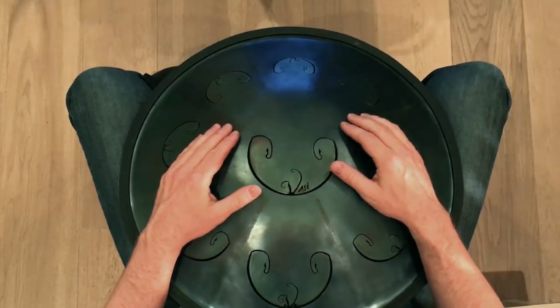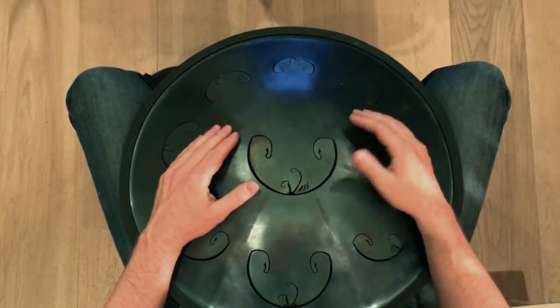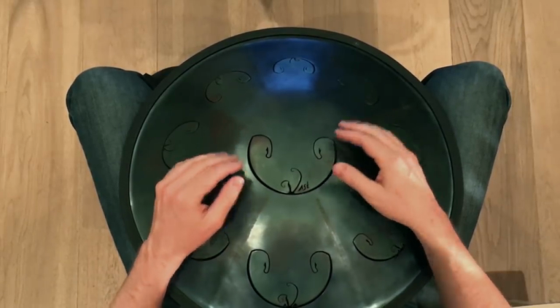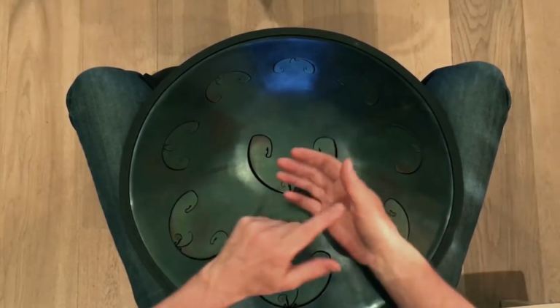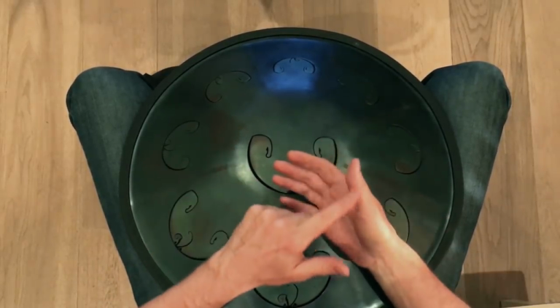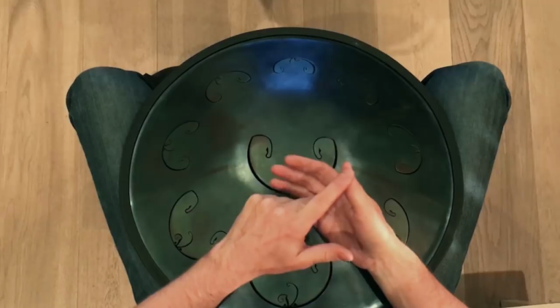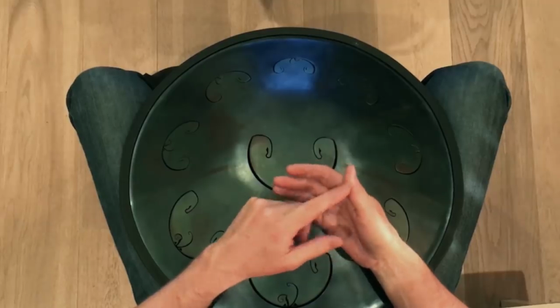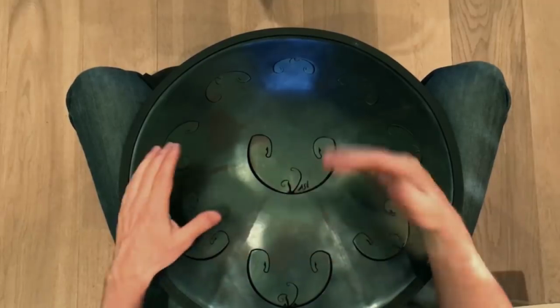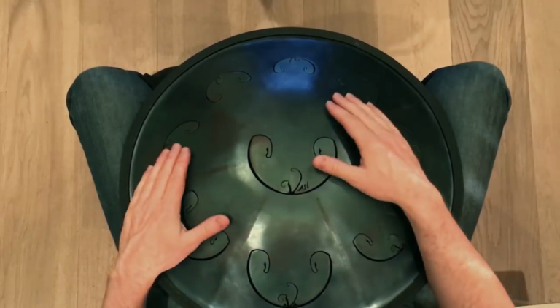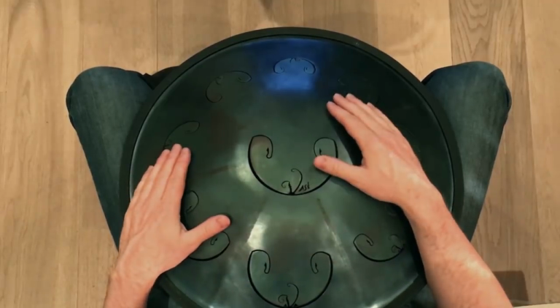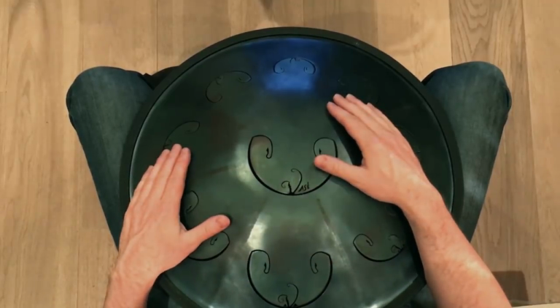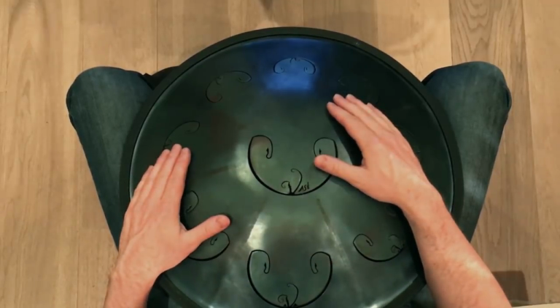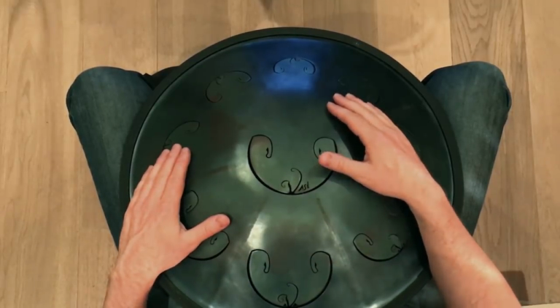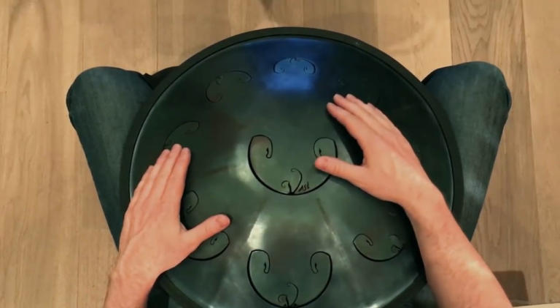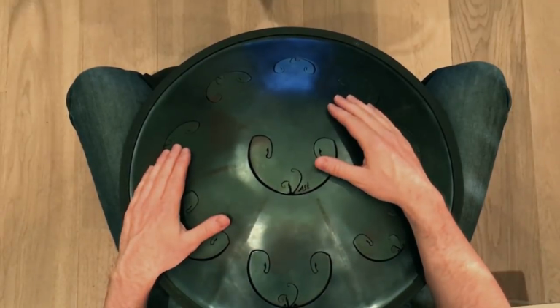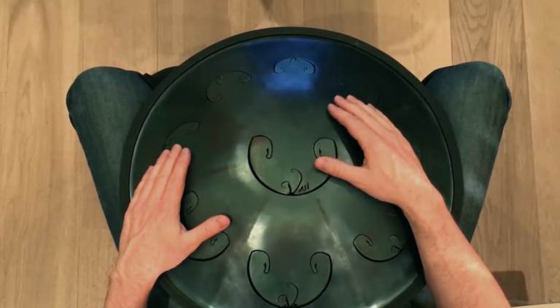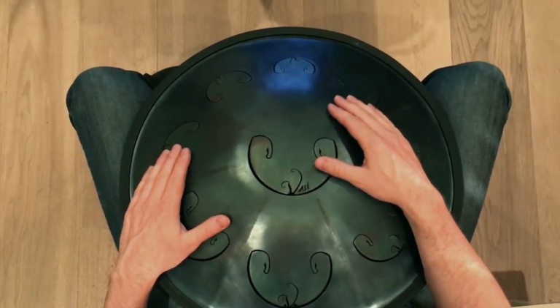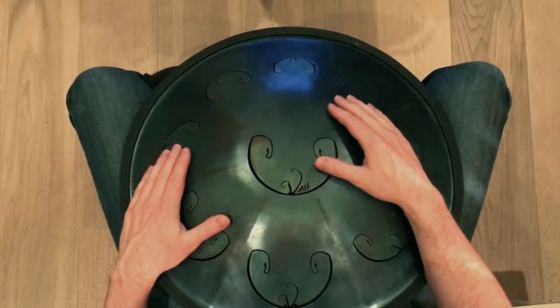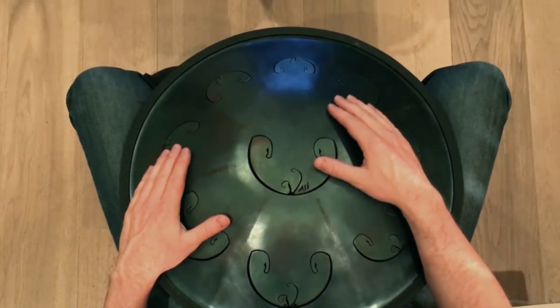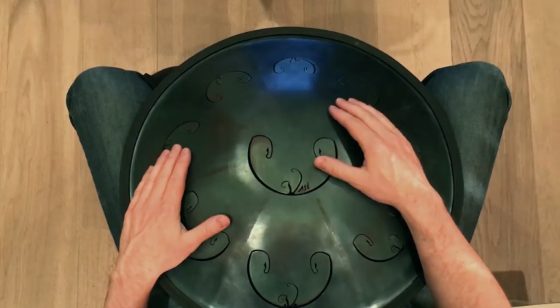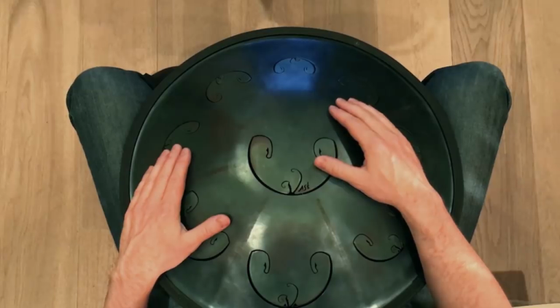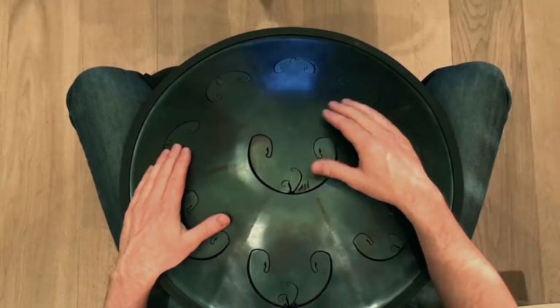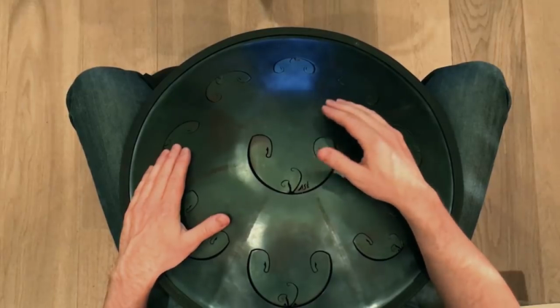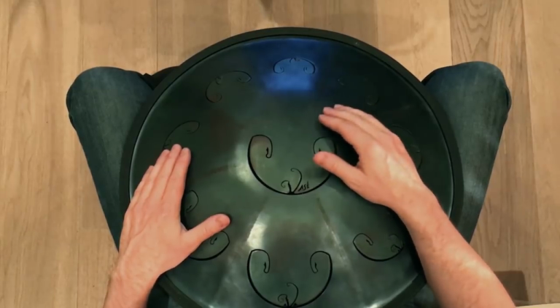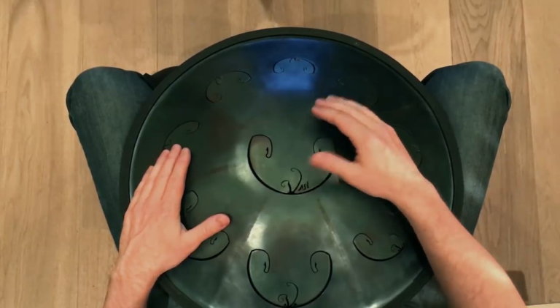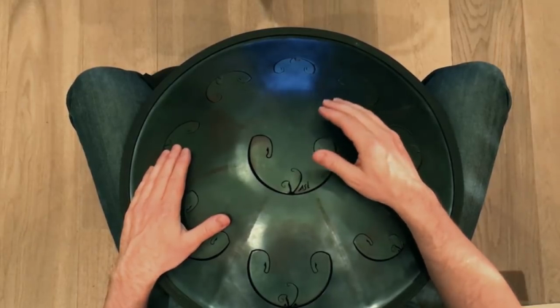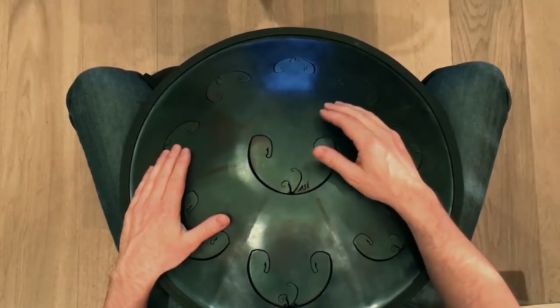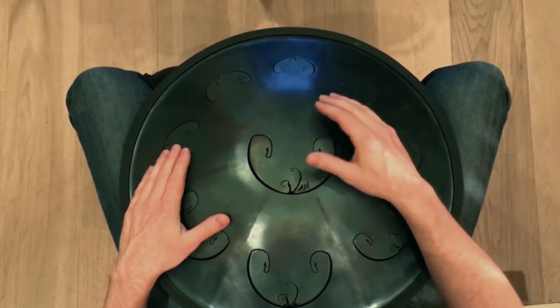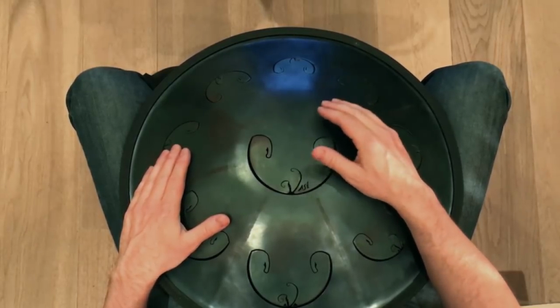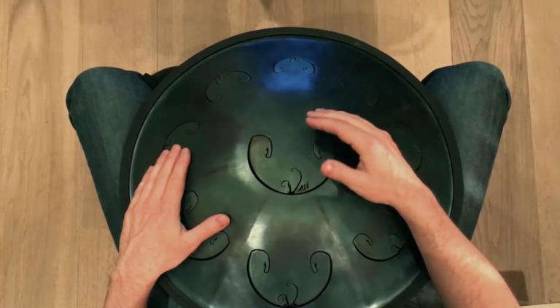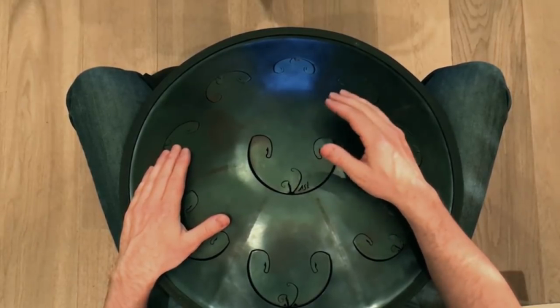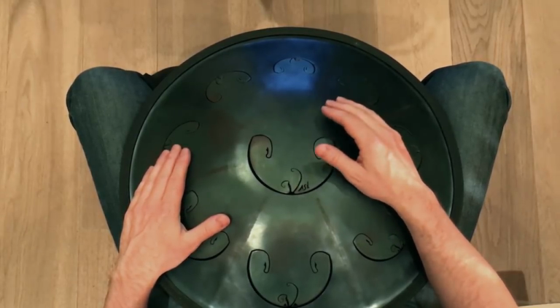First of all, with your right thumb, you just play a continuous bass down on the 1 and the 3. Like this: 1, 2, 3, 4, 1, 2, 3, 4.